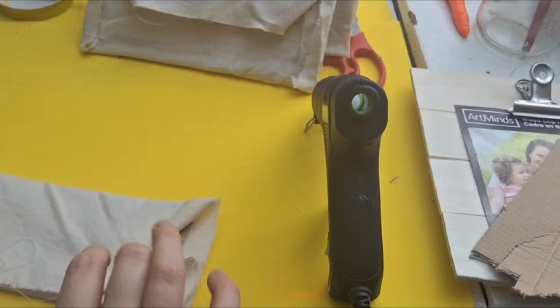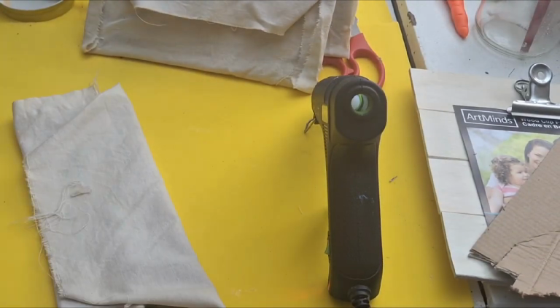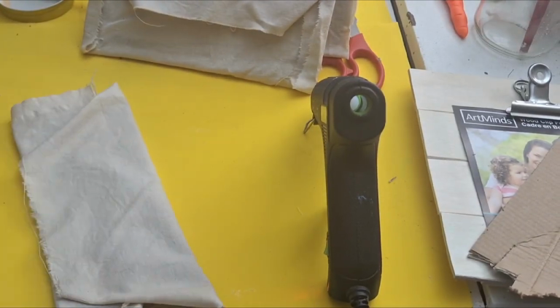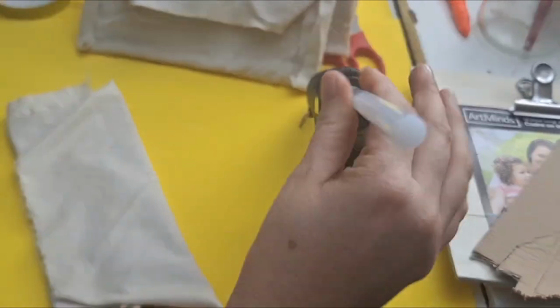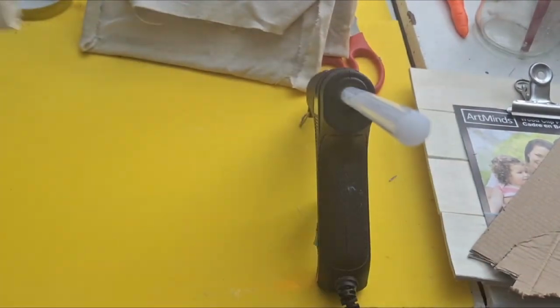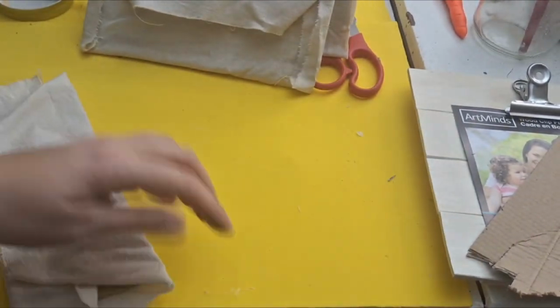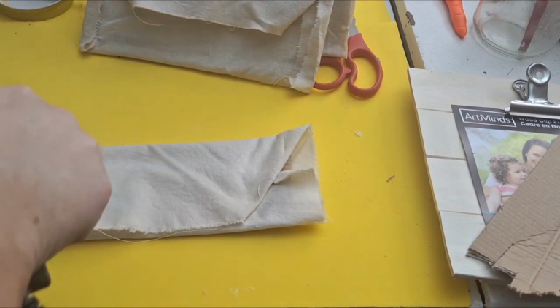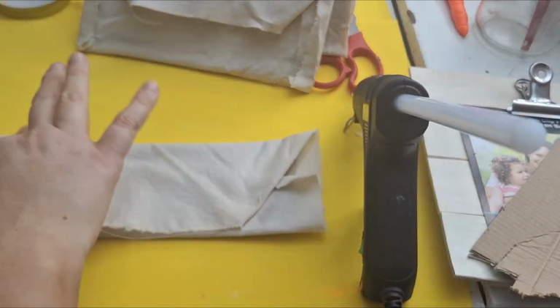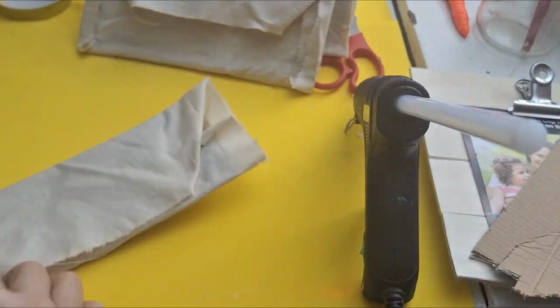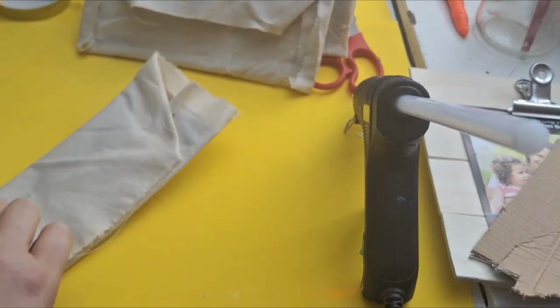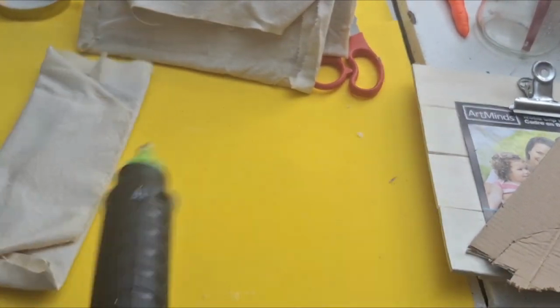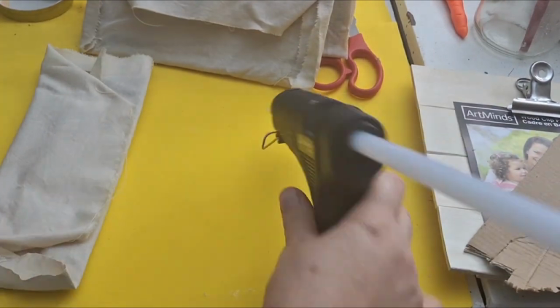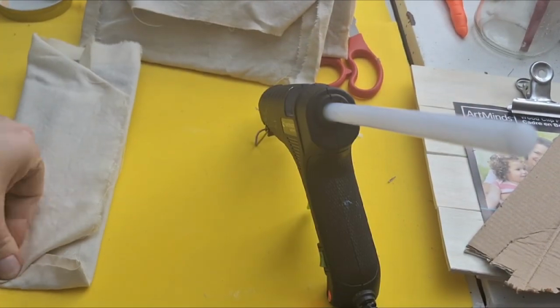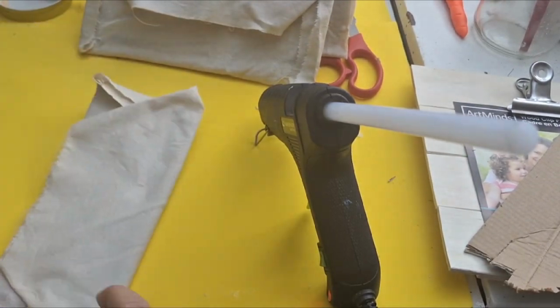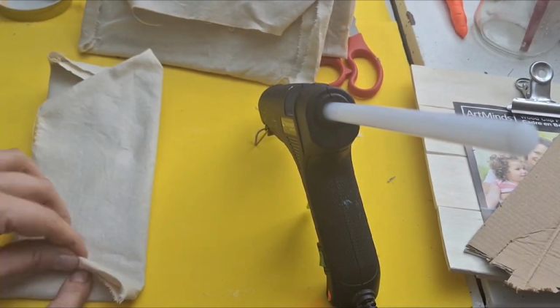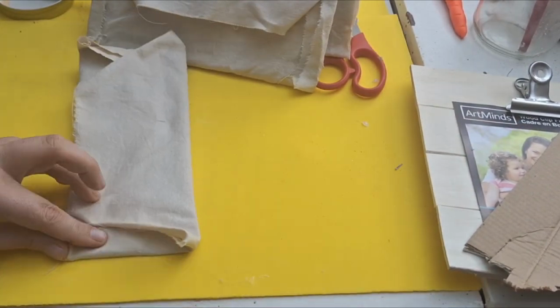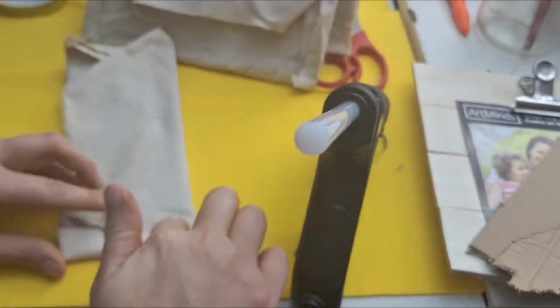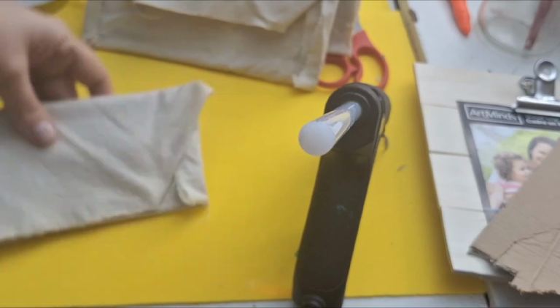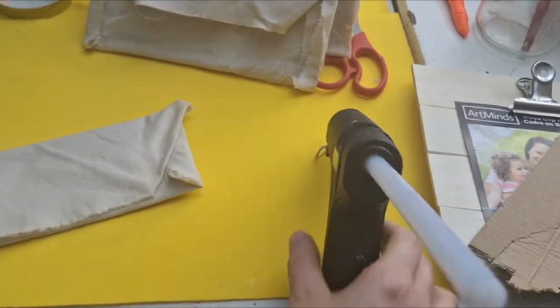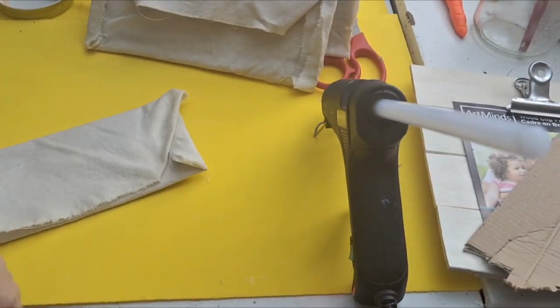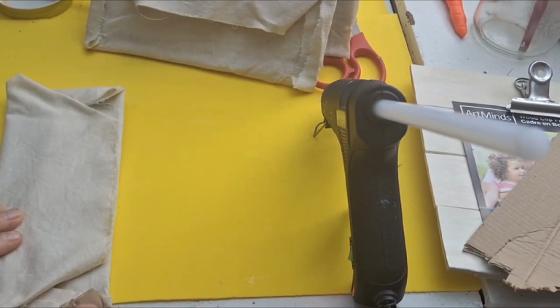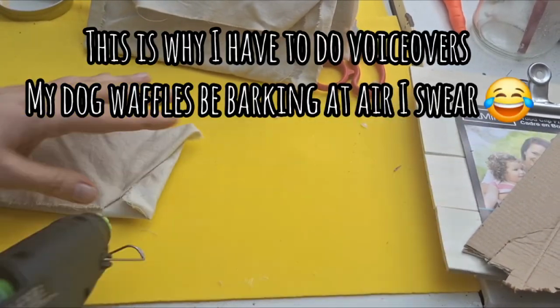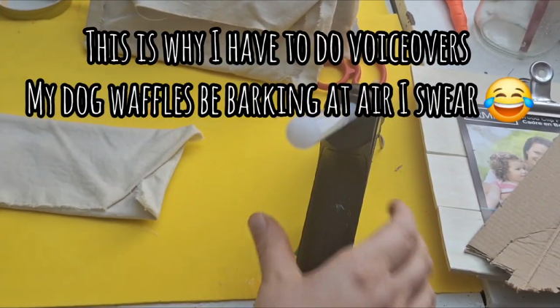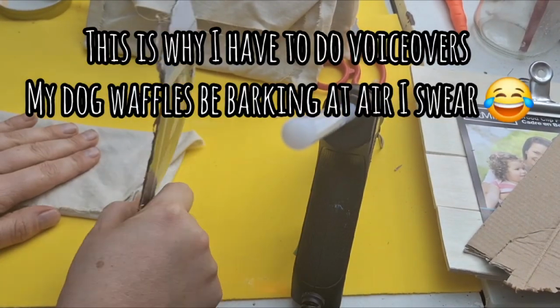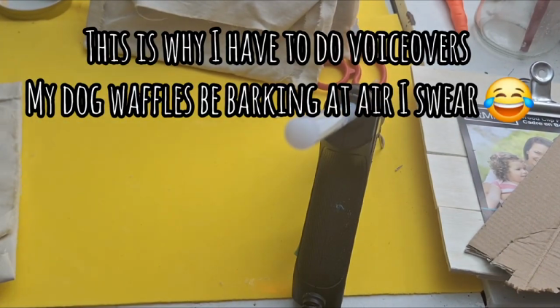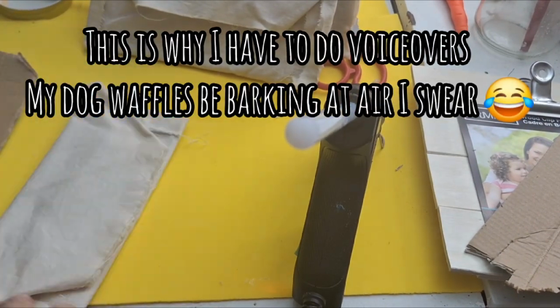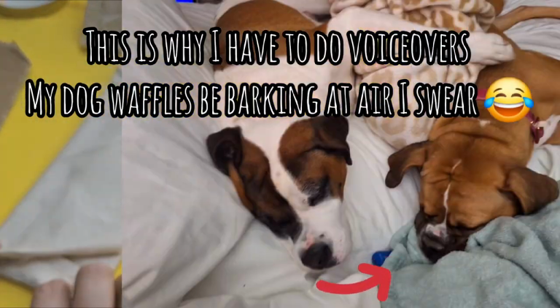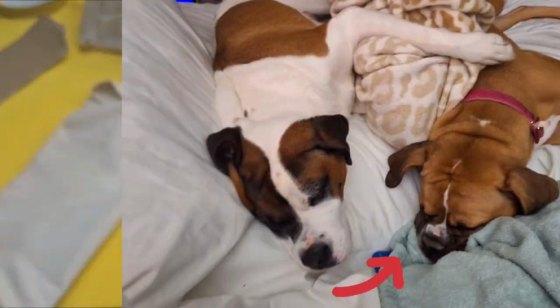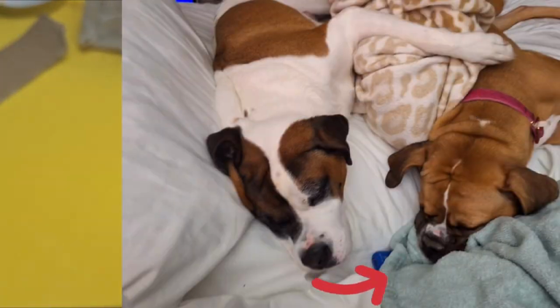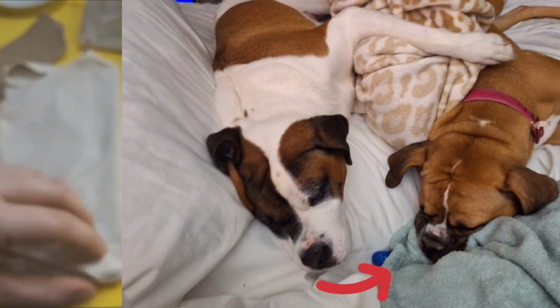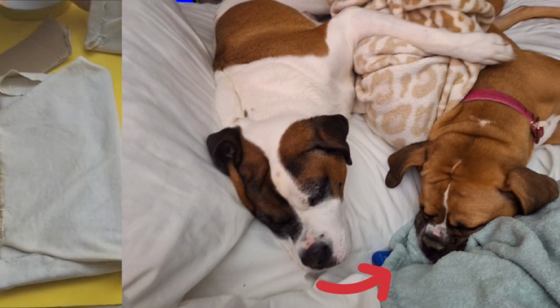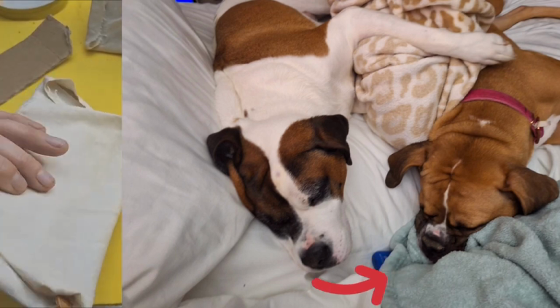If you decide to make these, you definitely don't have to make them as big as I did. I just went into this project not knowing what I was gonna do, so mine's a little long like a long letter — but I like it in the end.